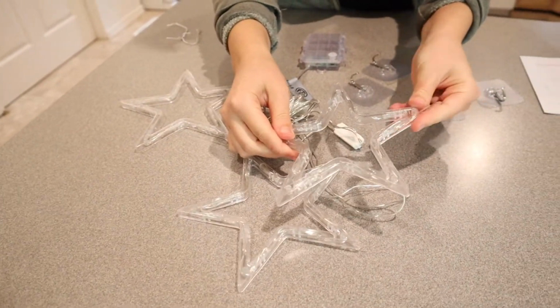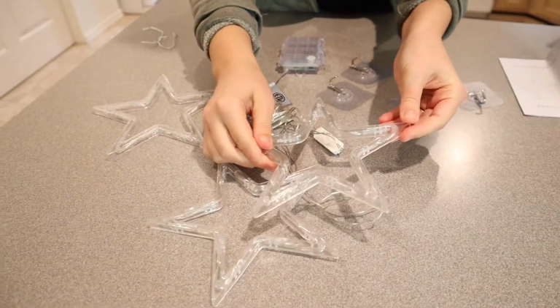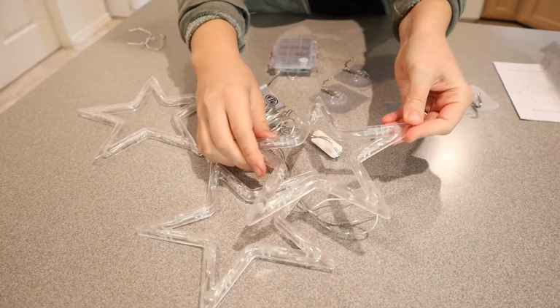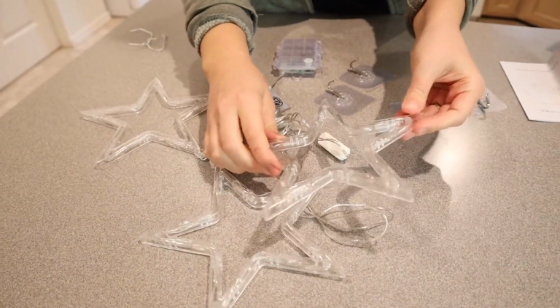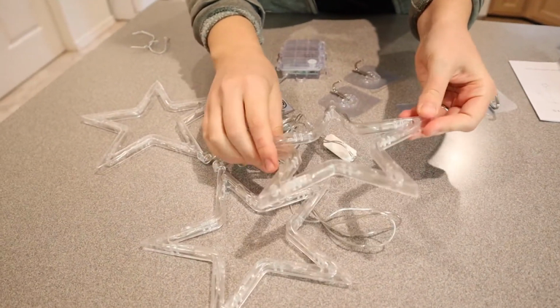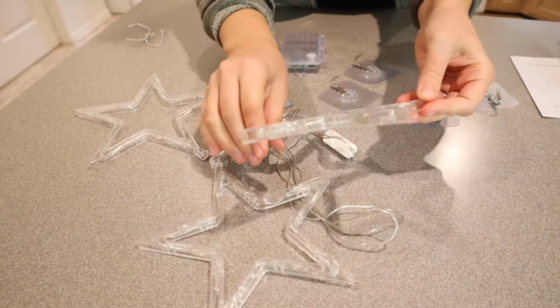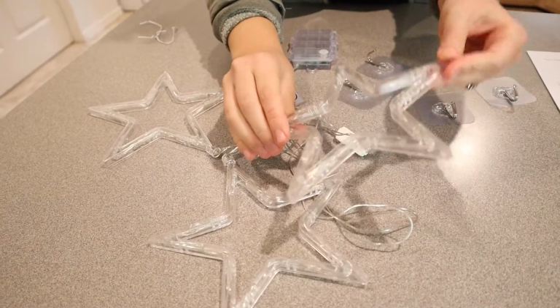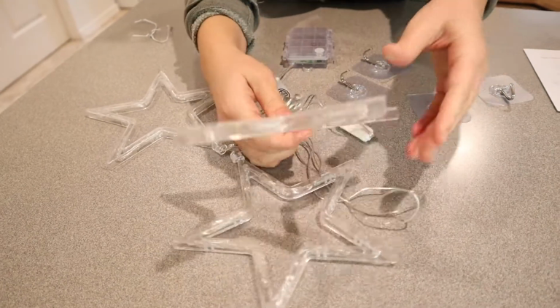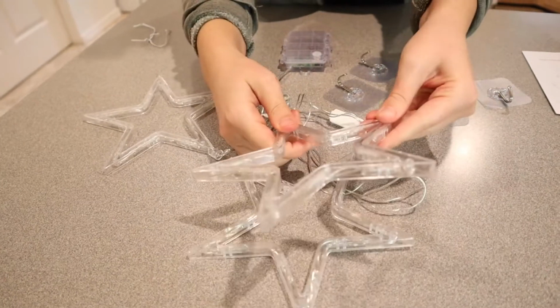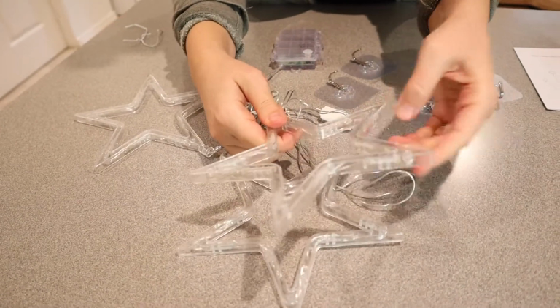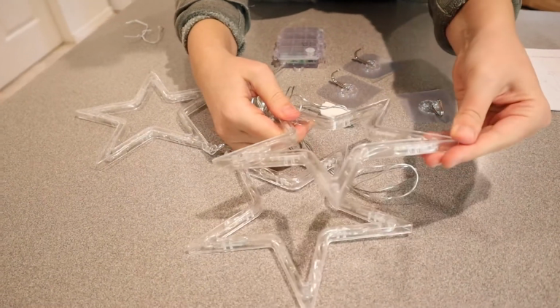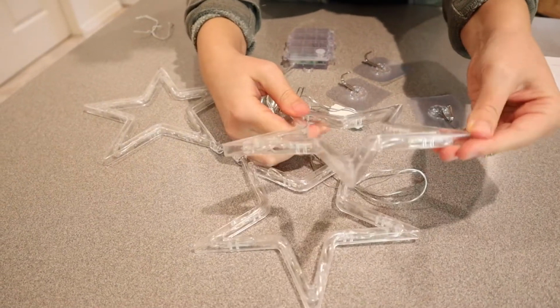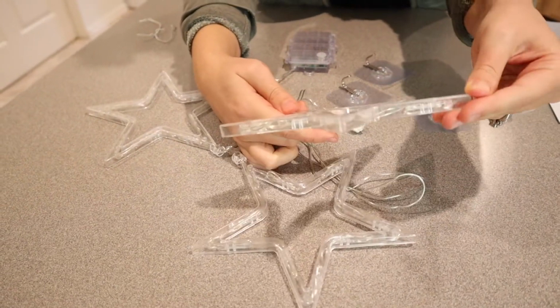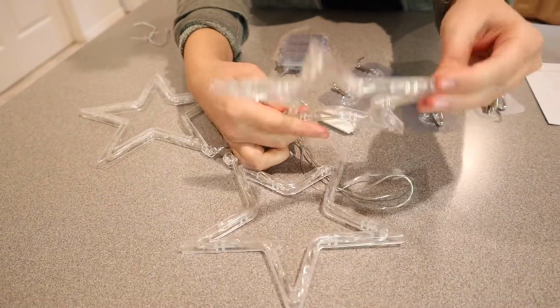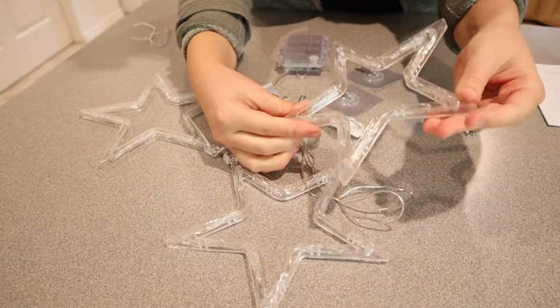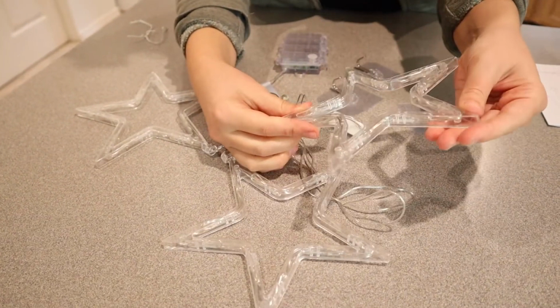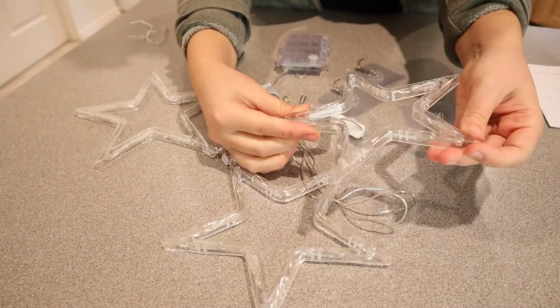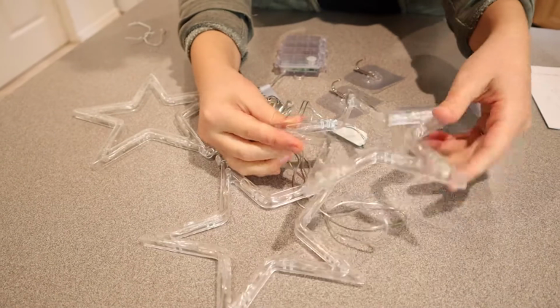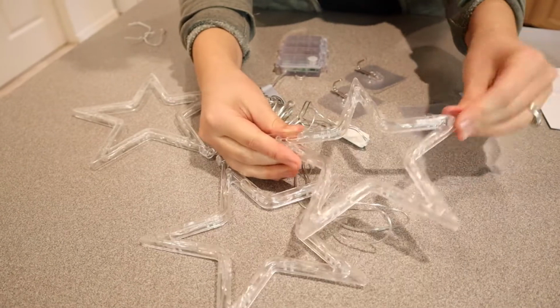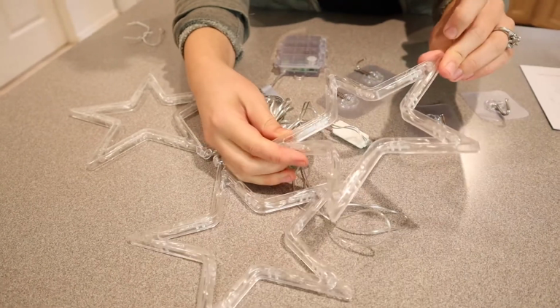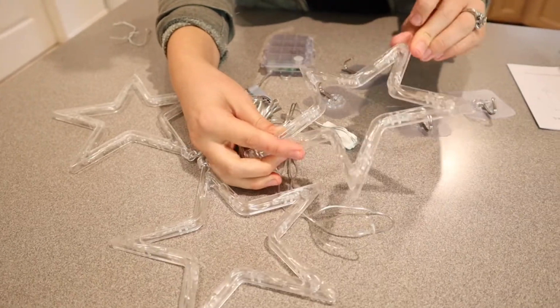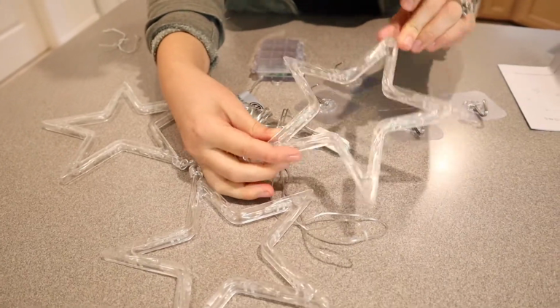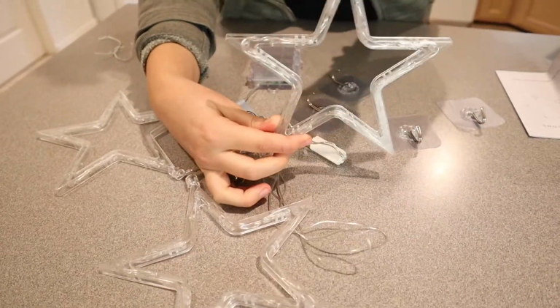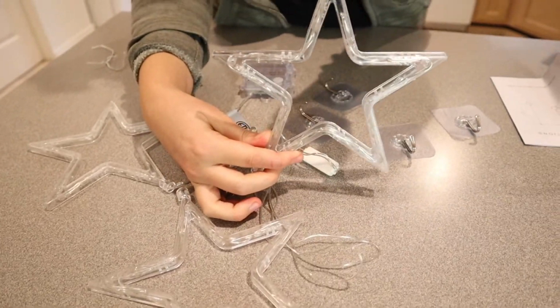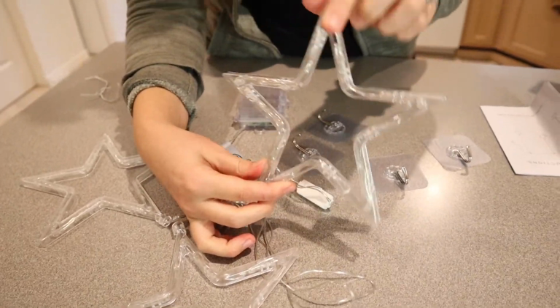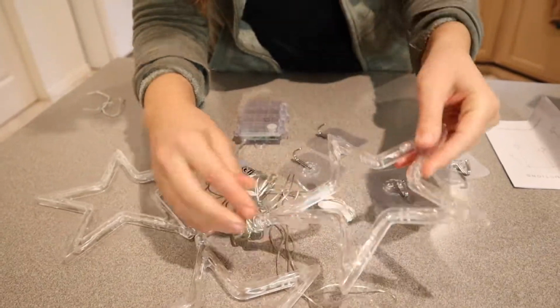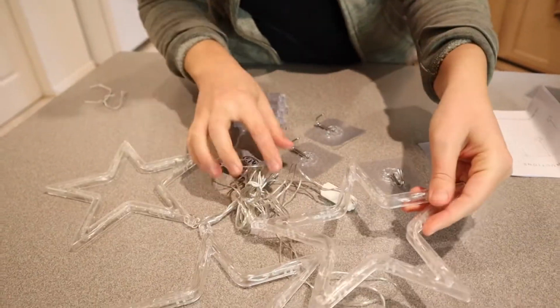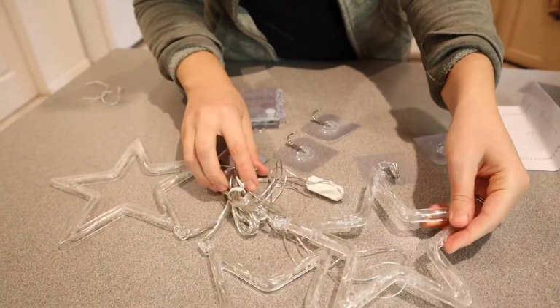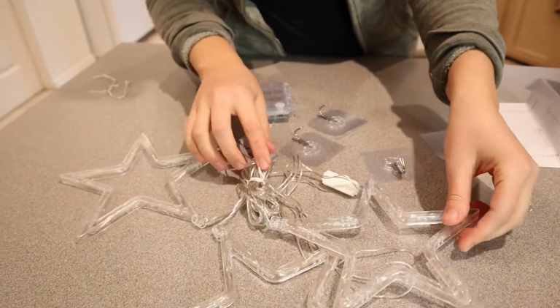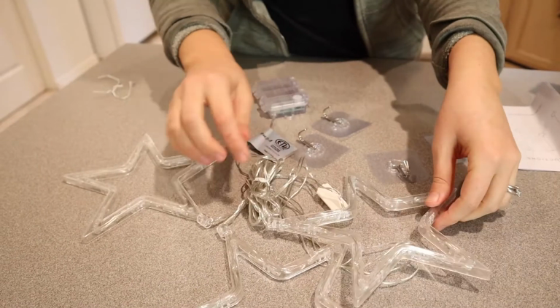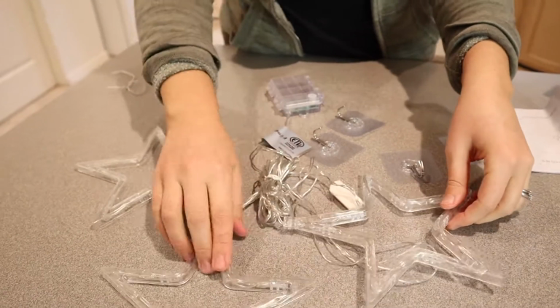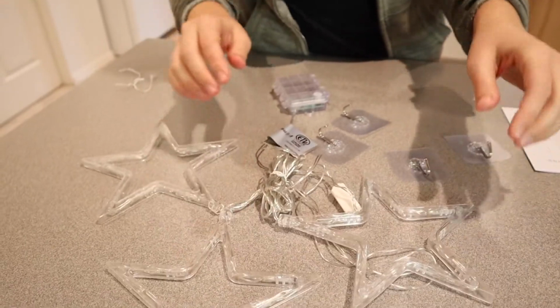I love that these are just the plain white LED lights. I feel like that's the style that I'm going for this year — just the pretty white lights. I think there's nothing more special than that, so I love how these look. I'm gonna go ahead and get some batteries so I can see what they look like in the daytime.